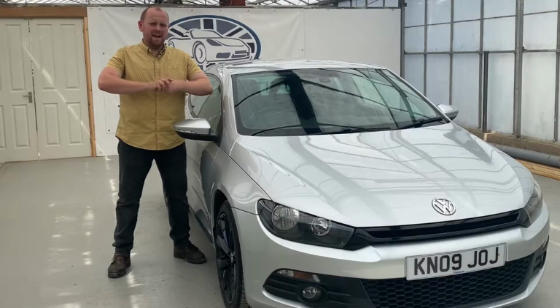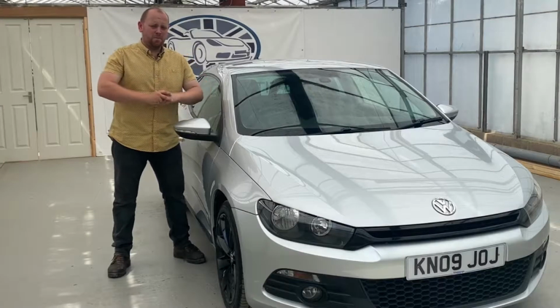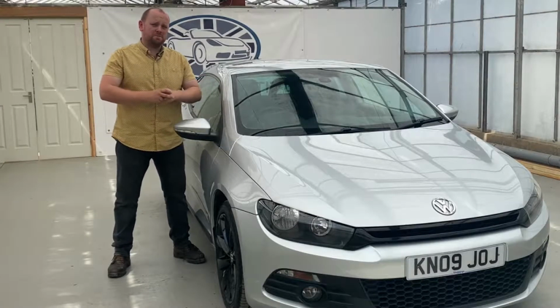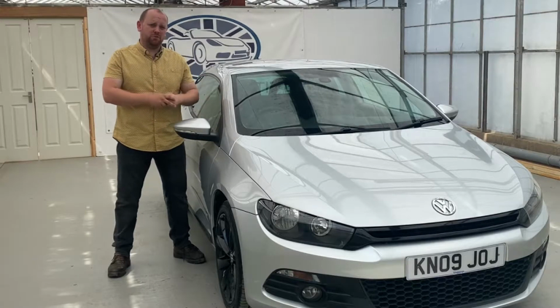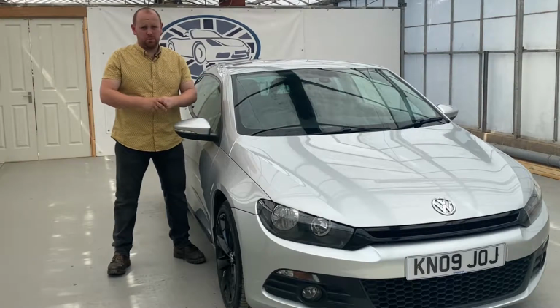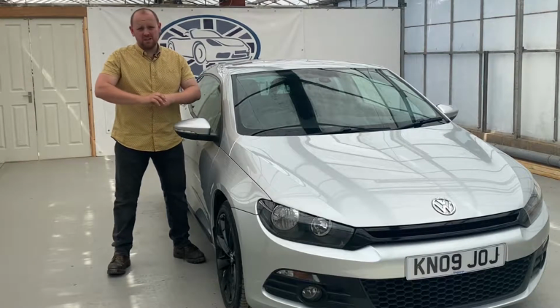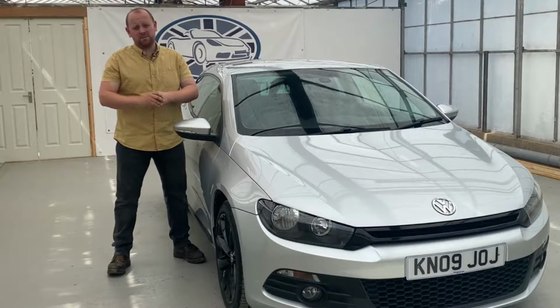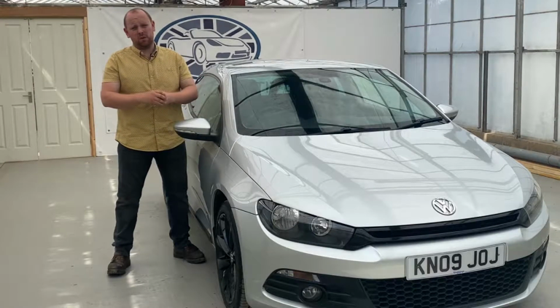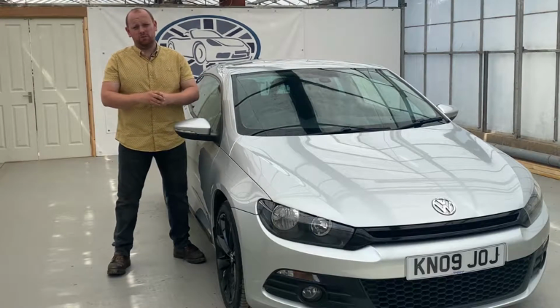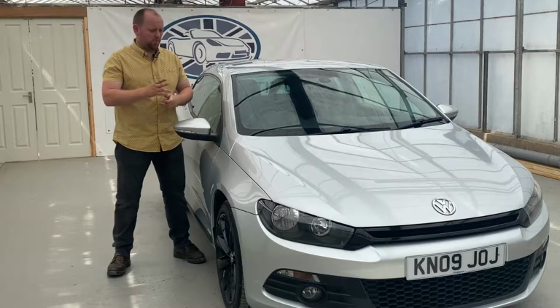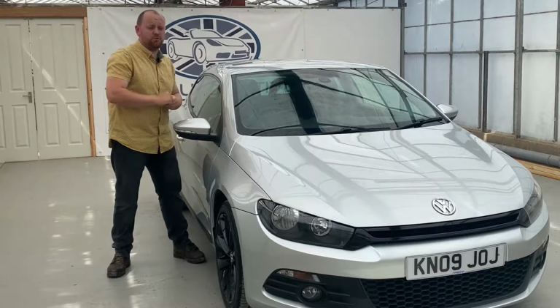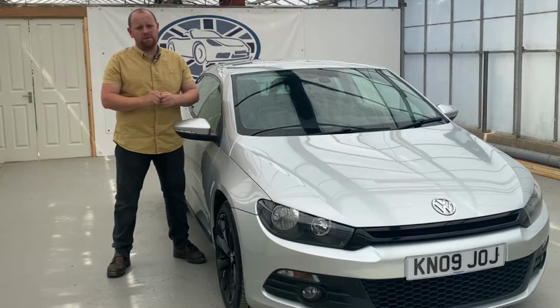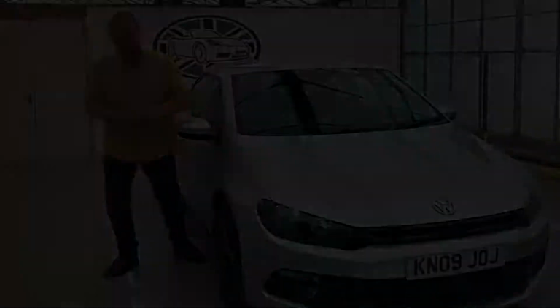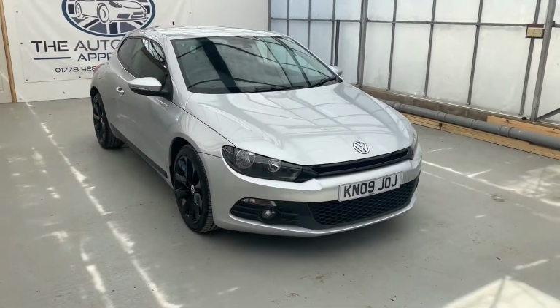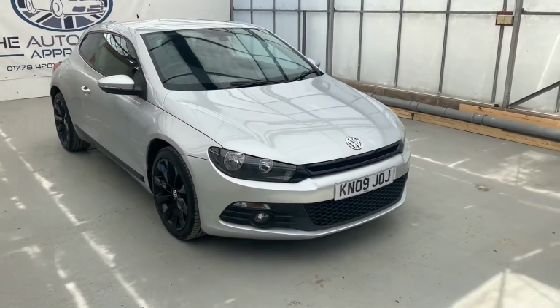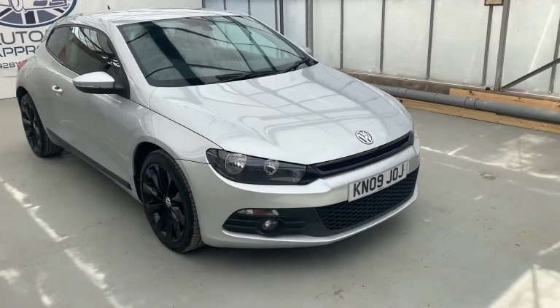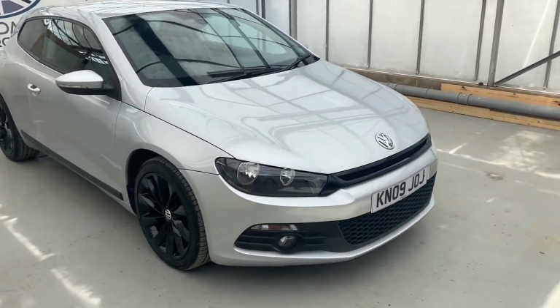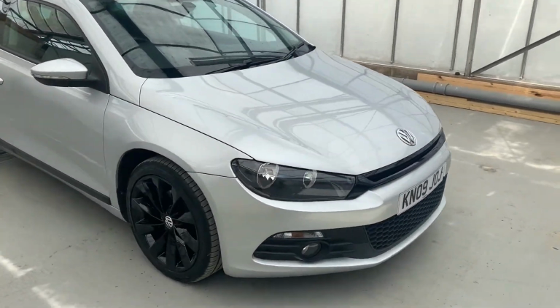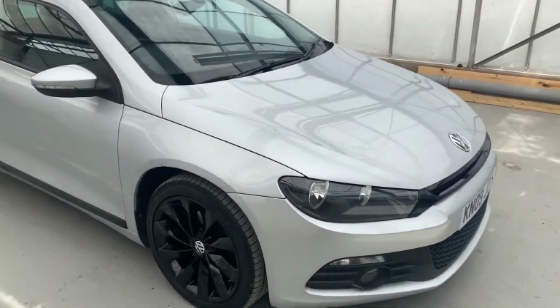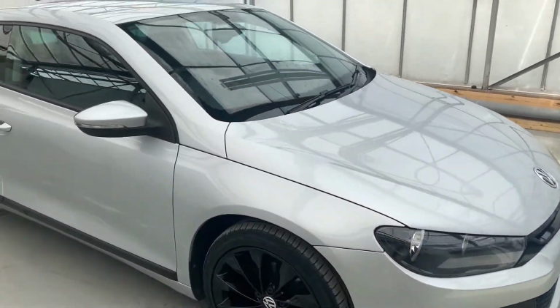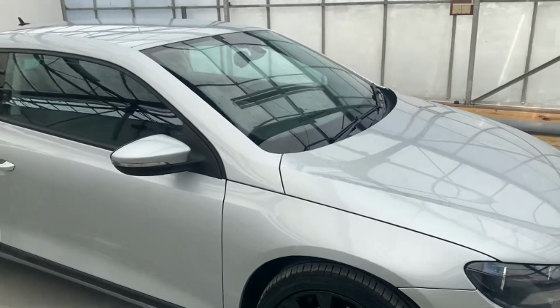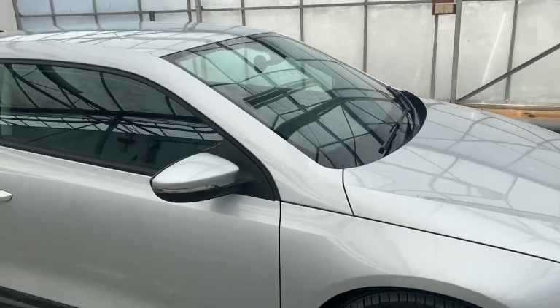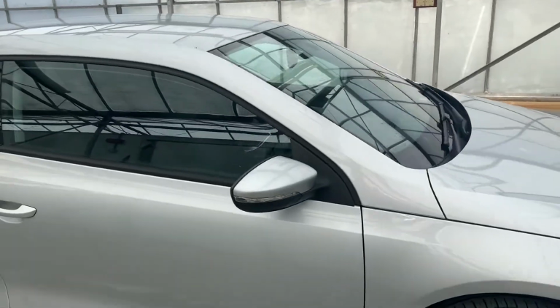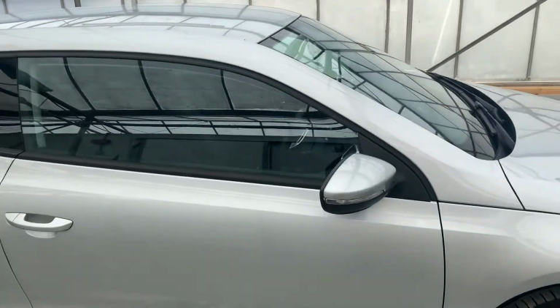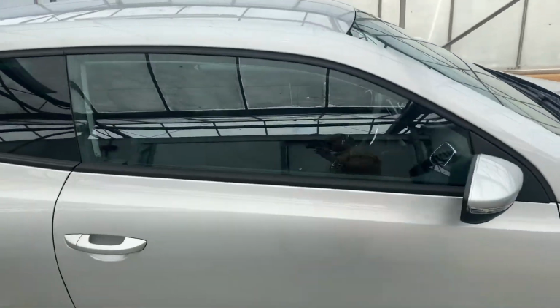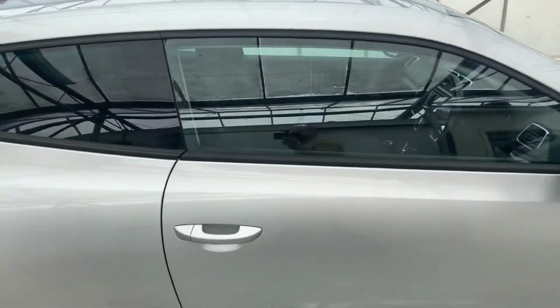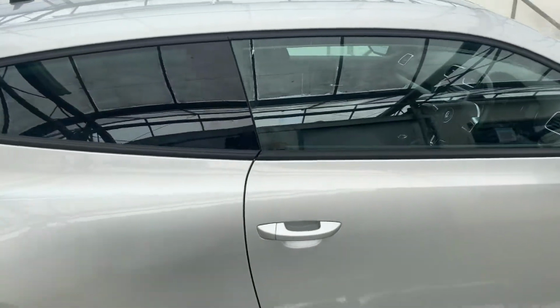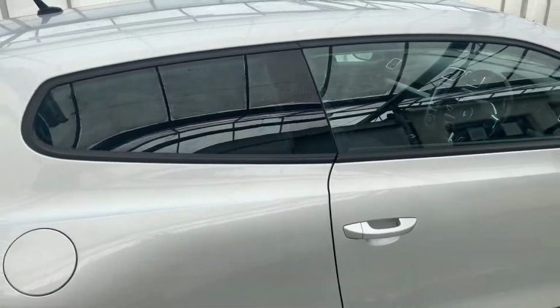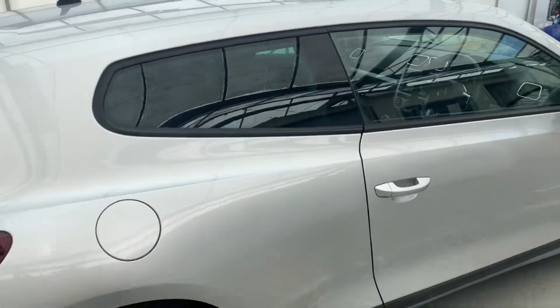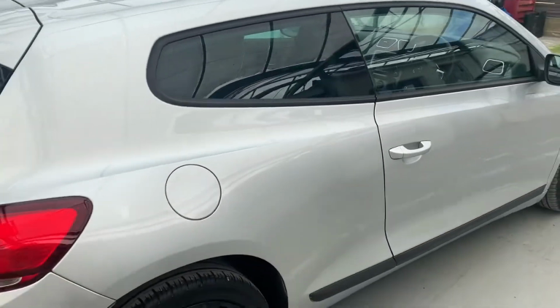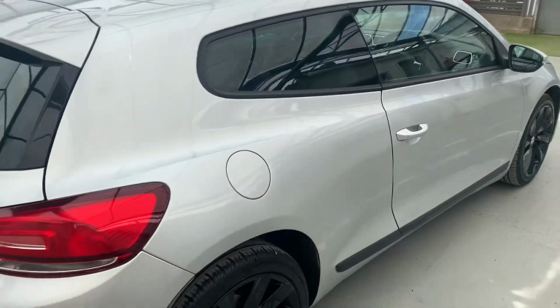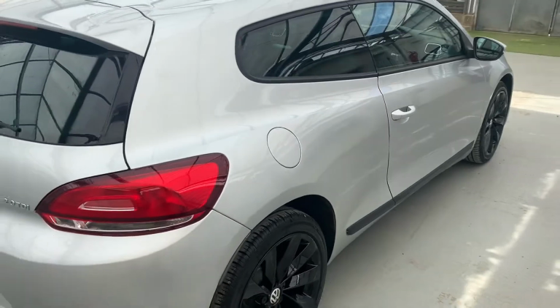Hello, my name is Mike from the Automotive Approach. Today we're going to be taking on a quick video tour through our VW Scirocco. This is our 2009 VW Scirocco. It's a two litre diesel, manual, covered 81,000 miles. It's got 11 stamps in the service book.